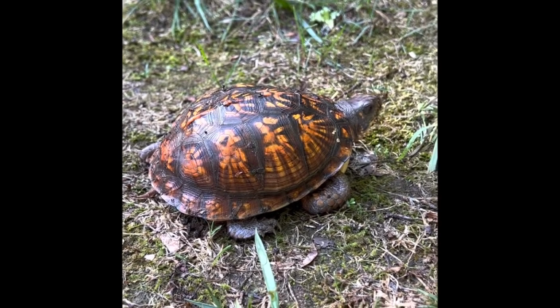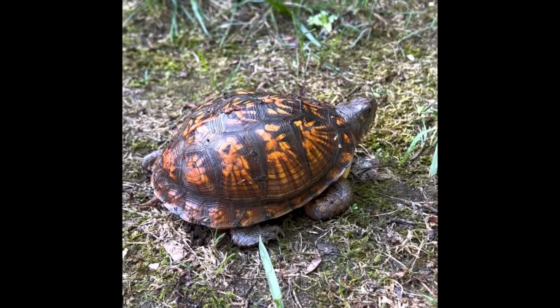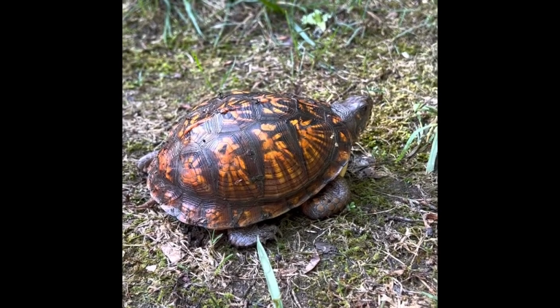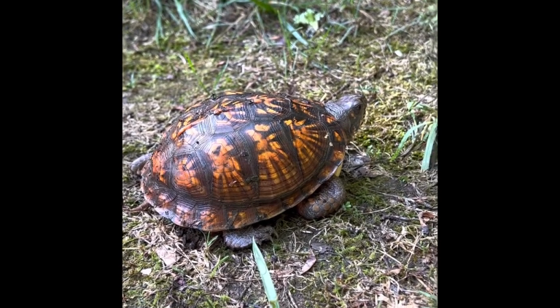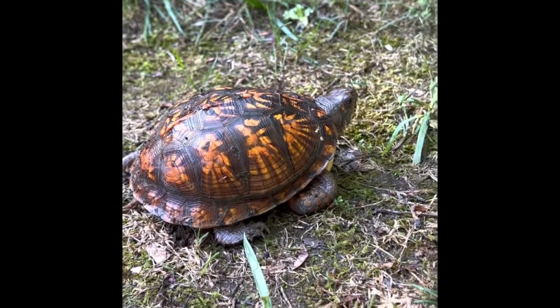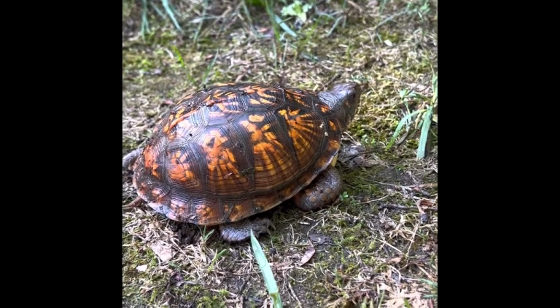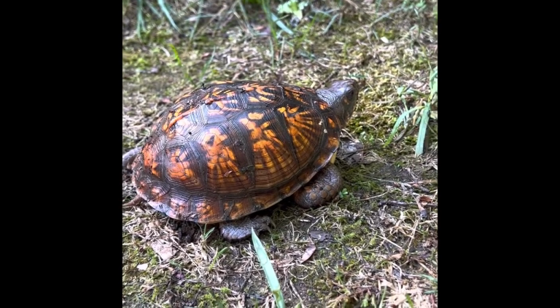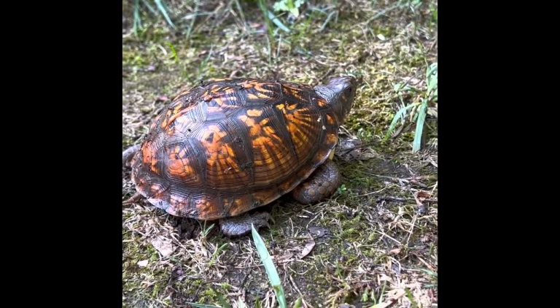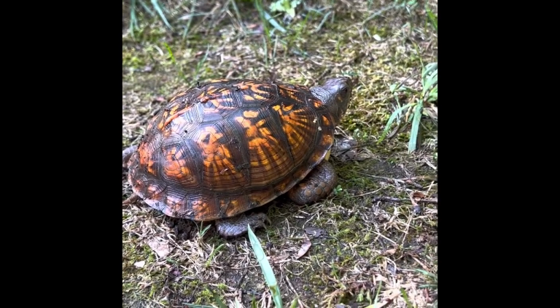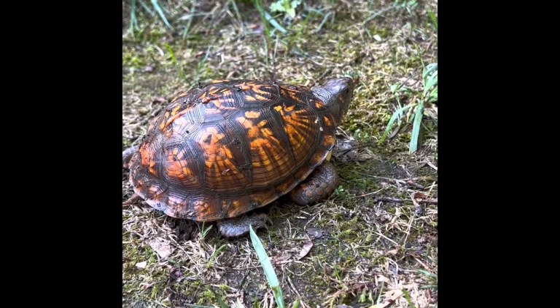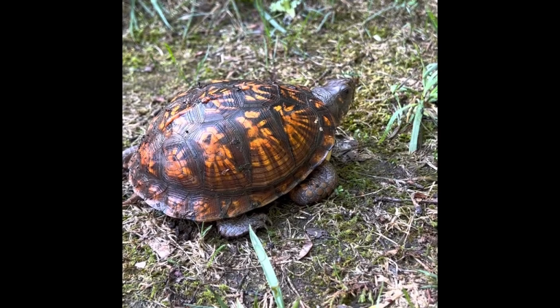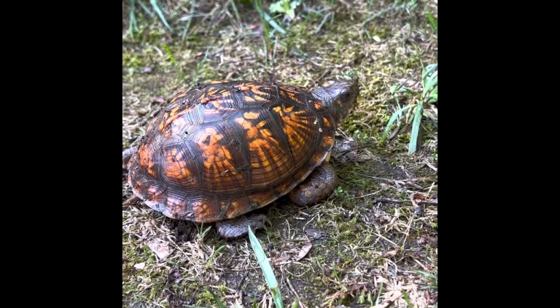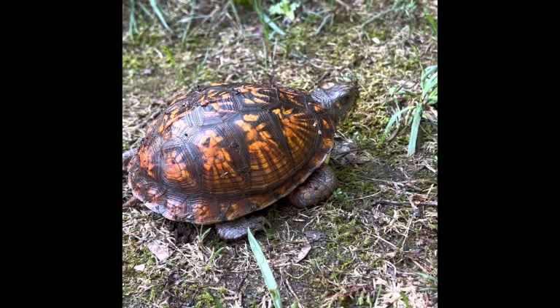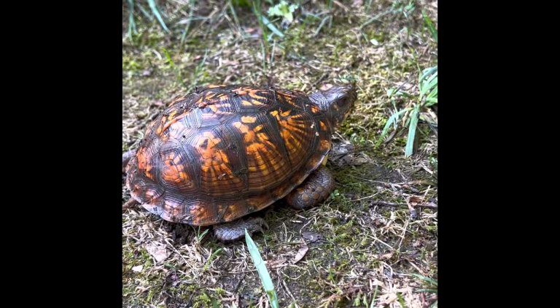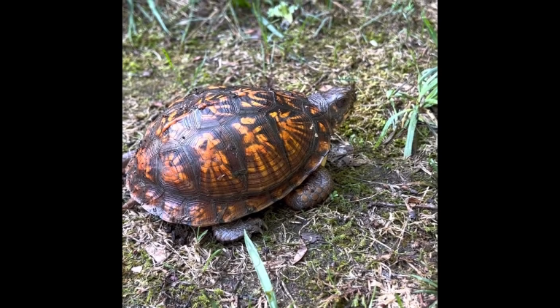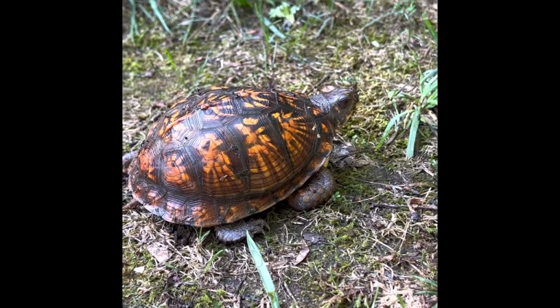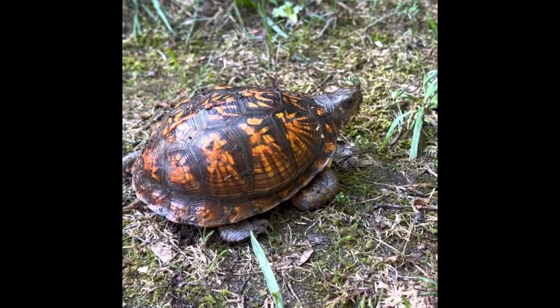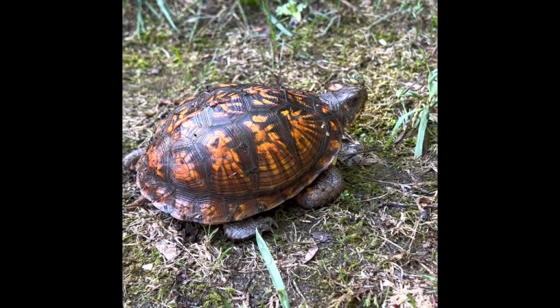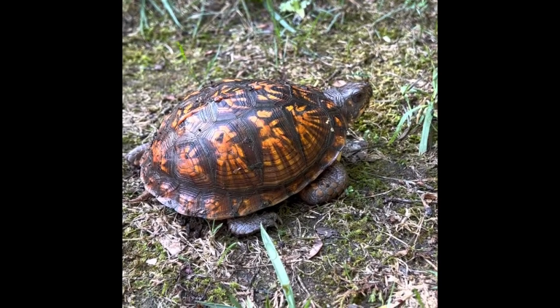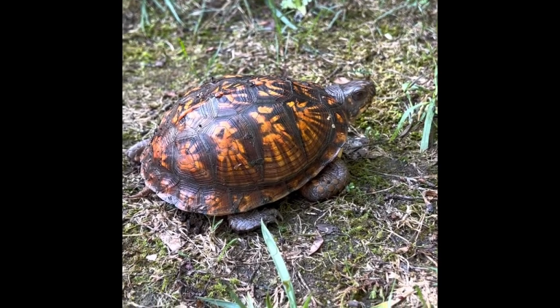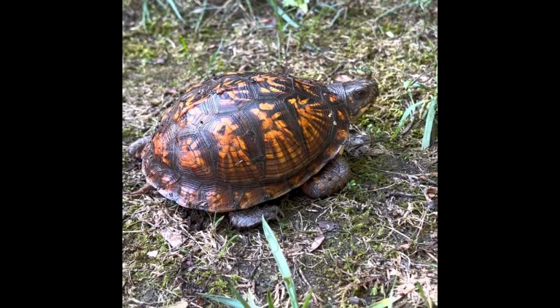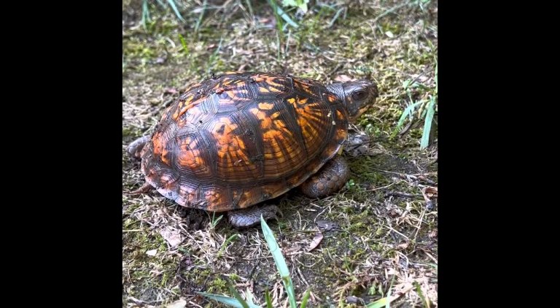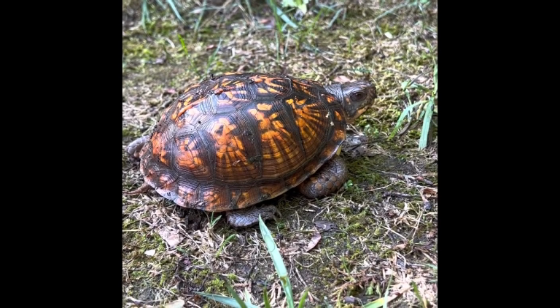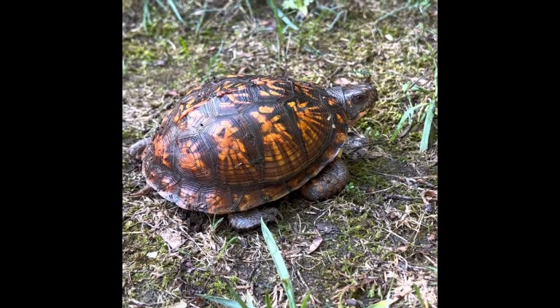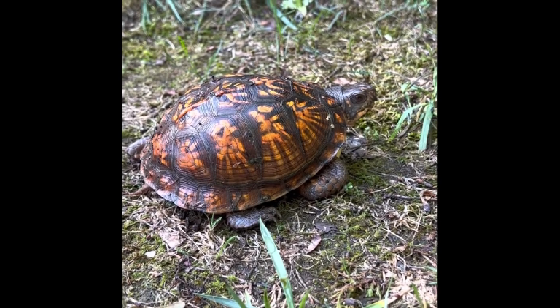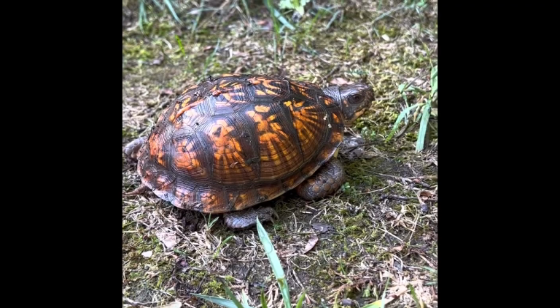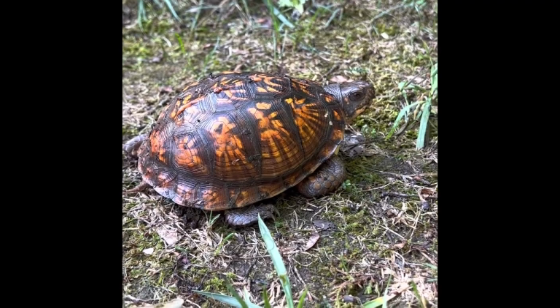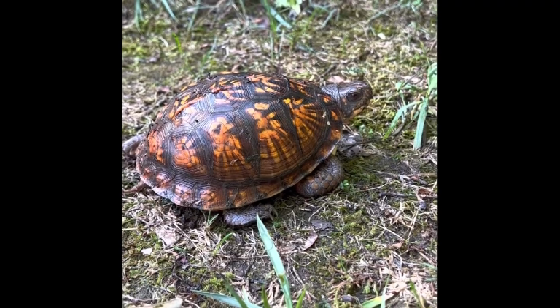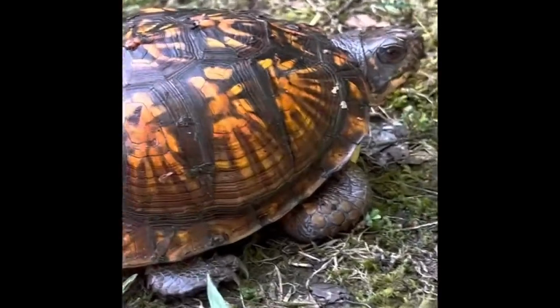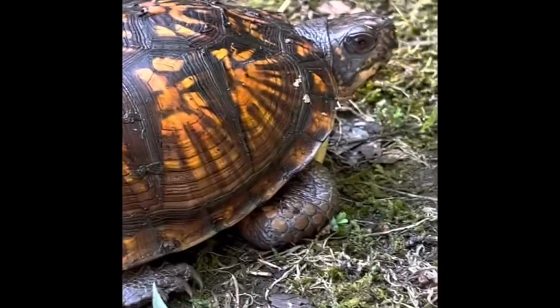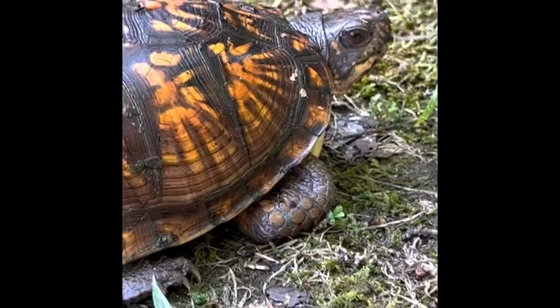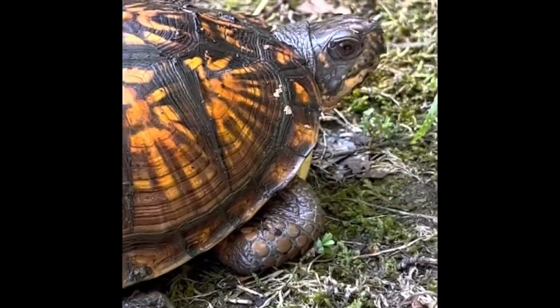Also, they live in the eastern United States, like from Maine to Florida, and they're protected in most states because they grow so slow and they only lay two to six eggs during June and July.